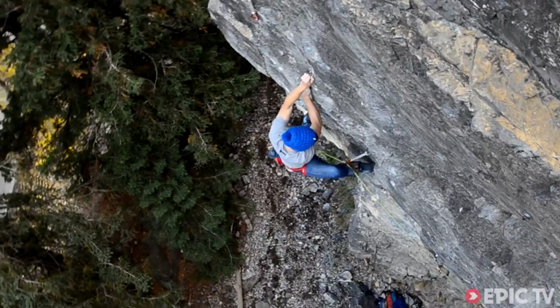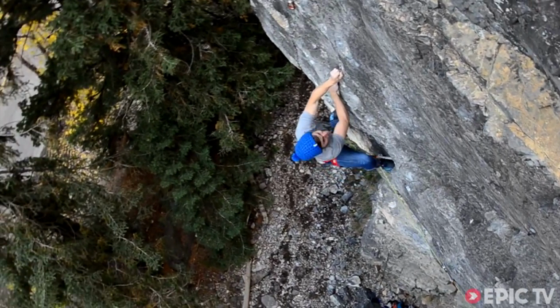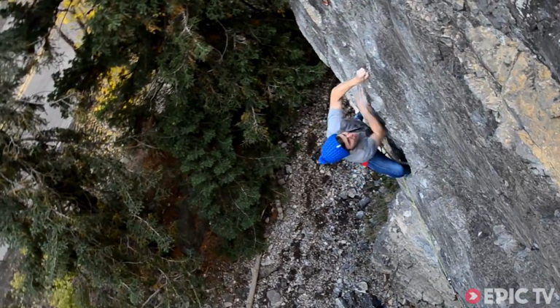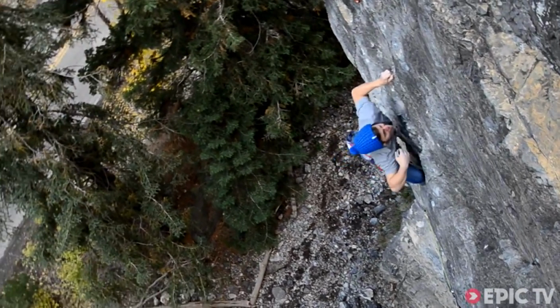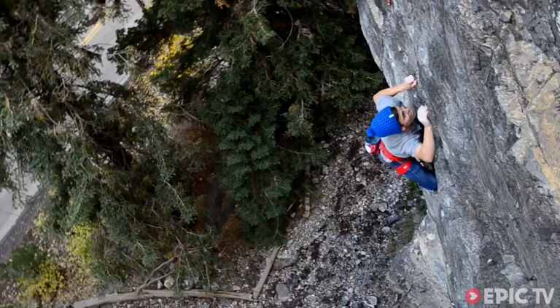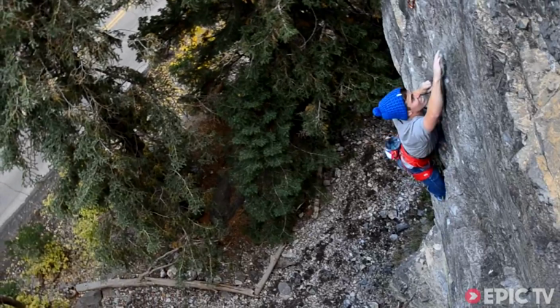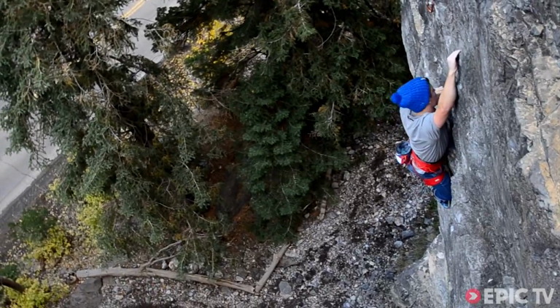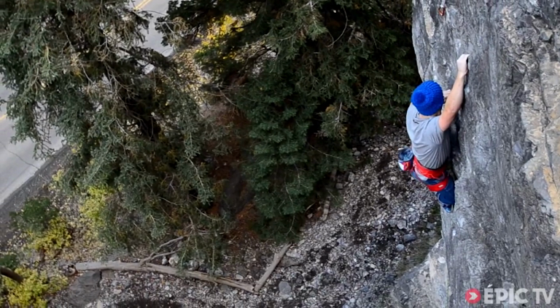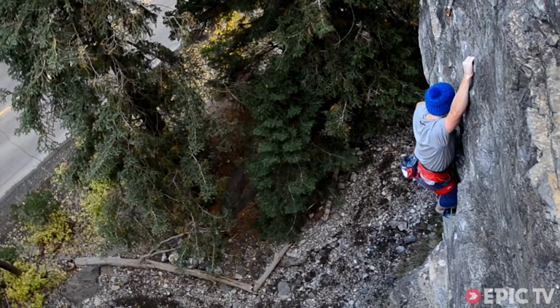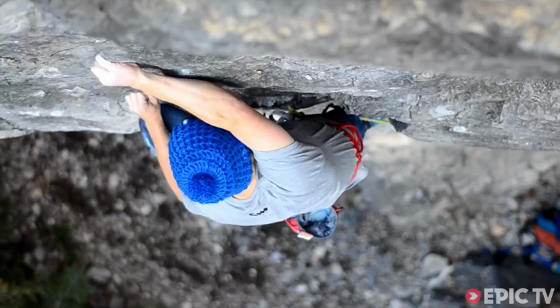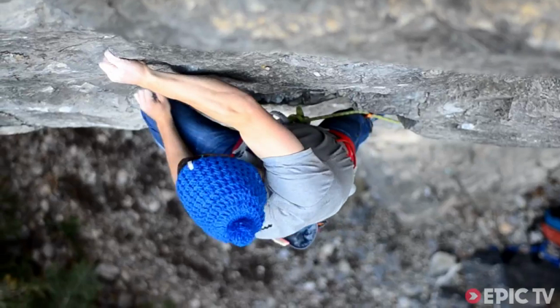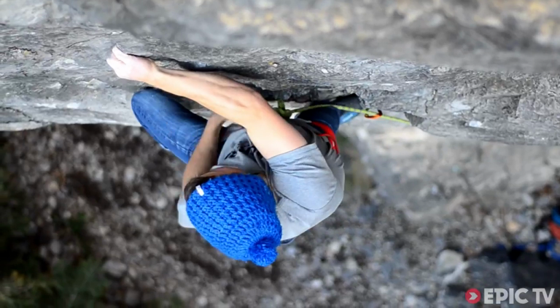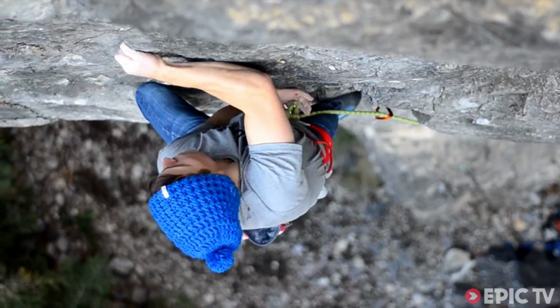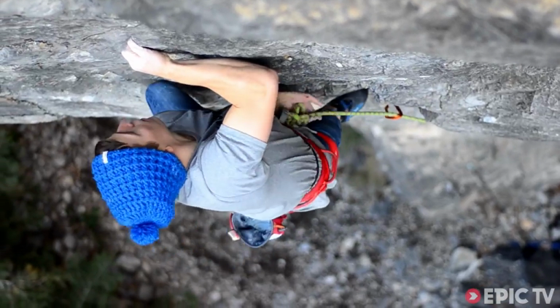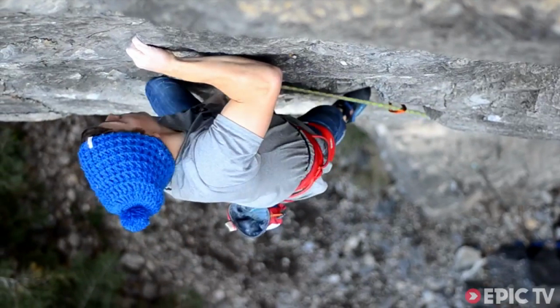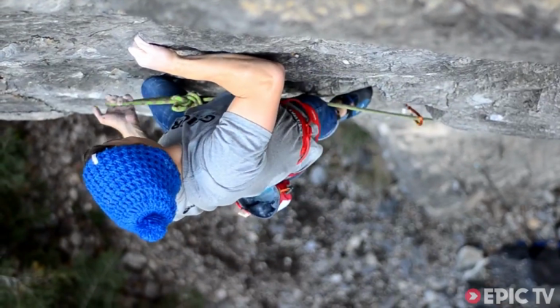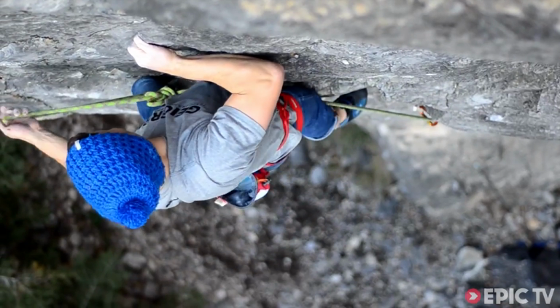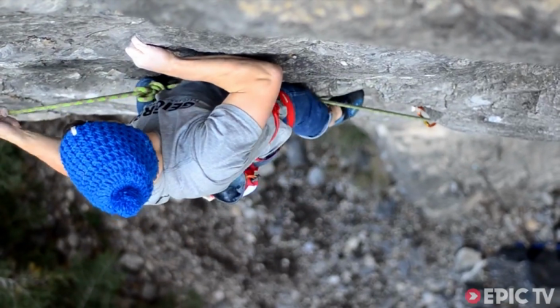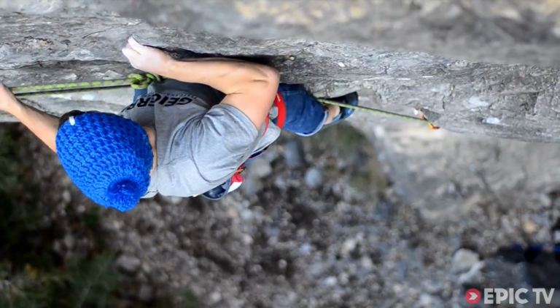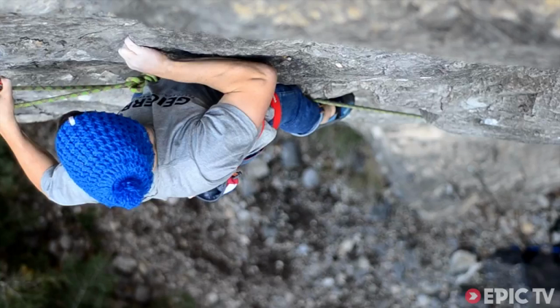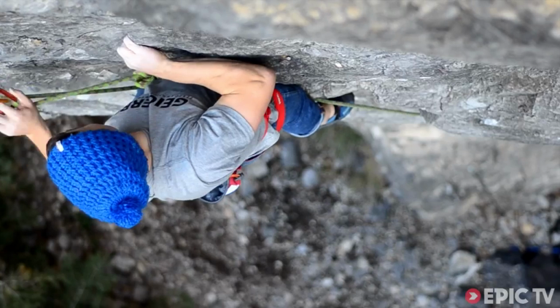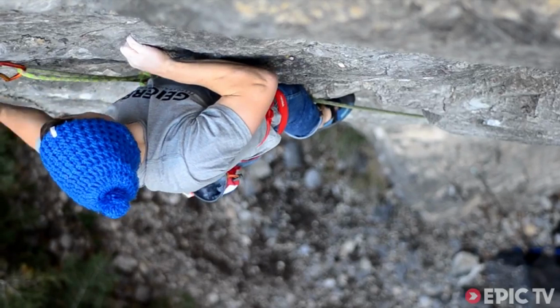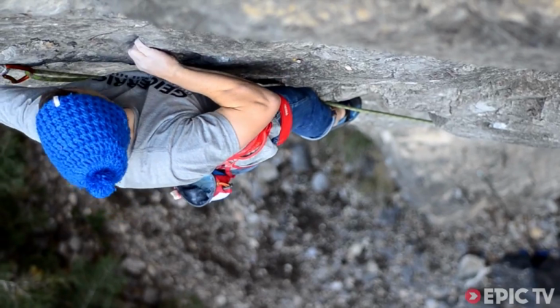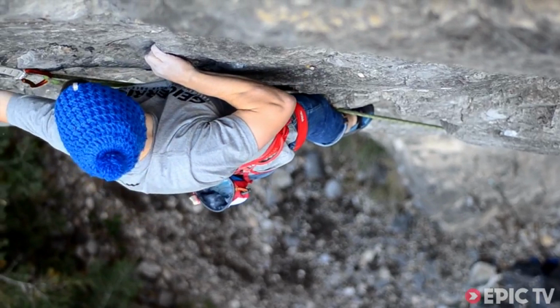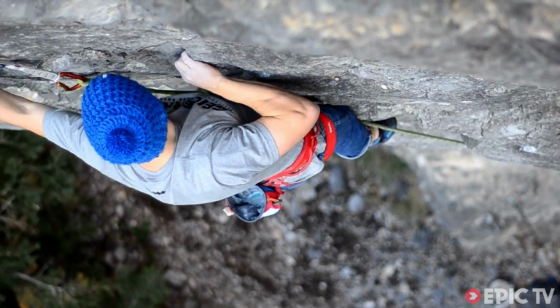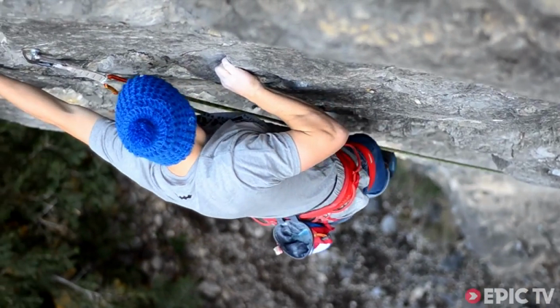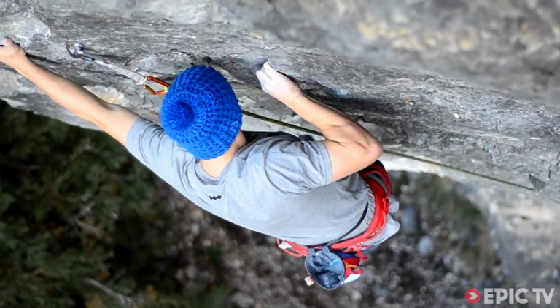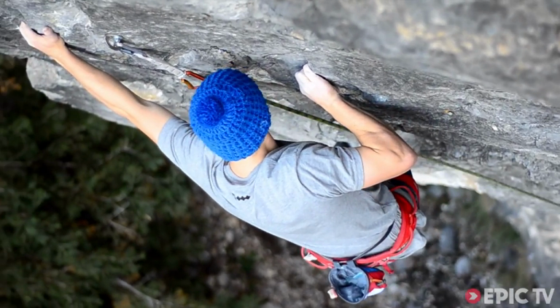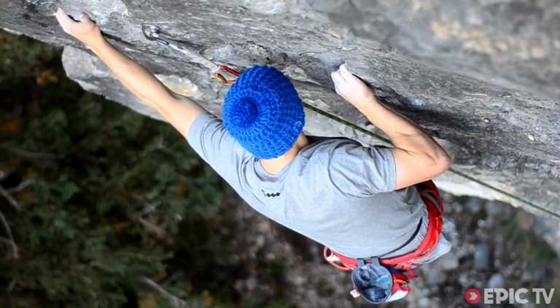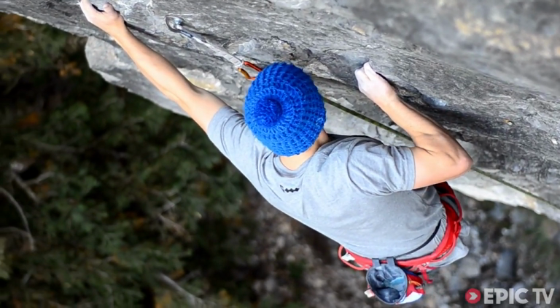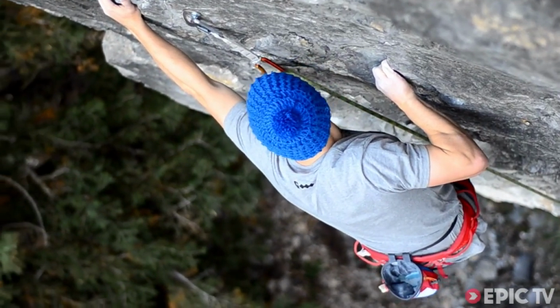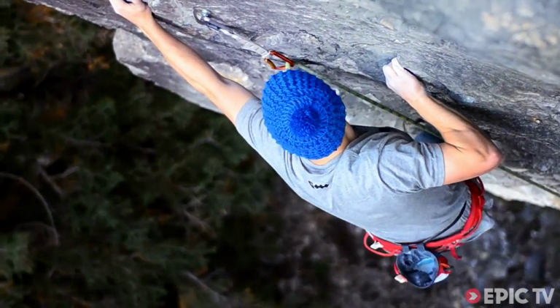We try to avoid just static shots. They have their place, but we really like dynamic camera movement — controlled smooth pans, tilts, aerials, you name it.